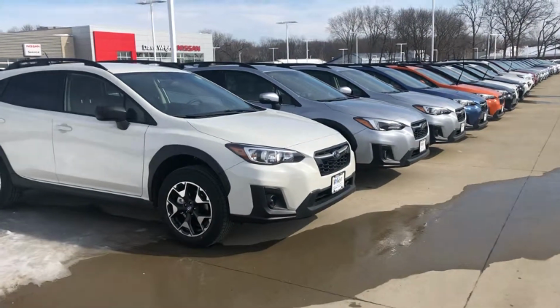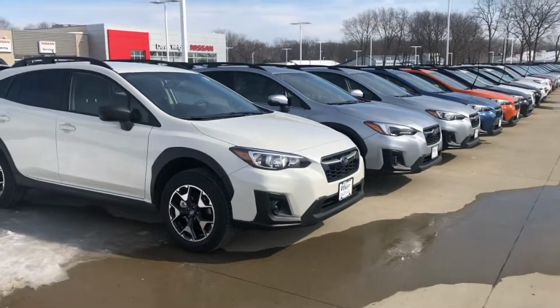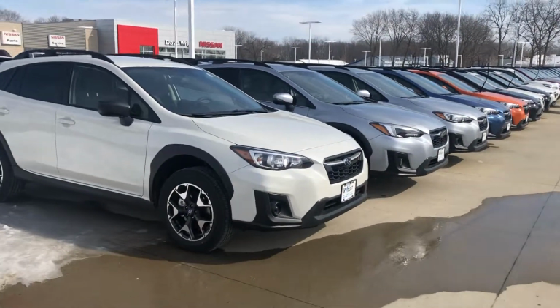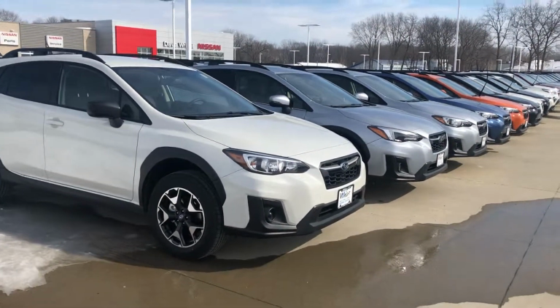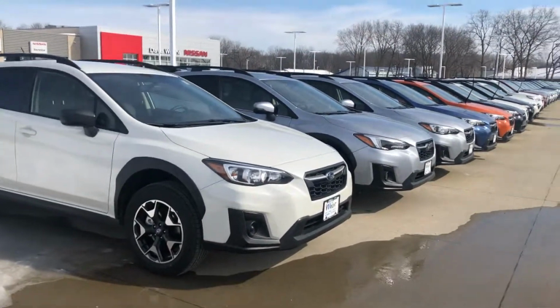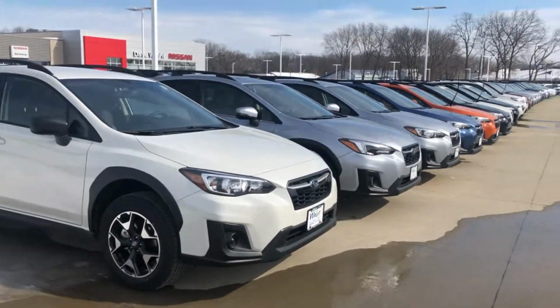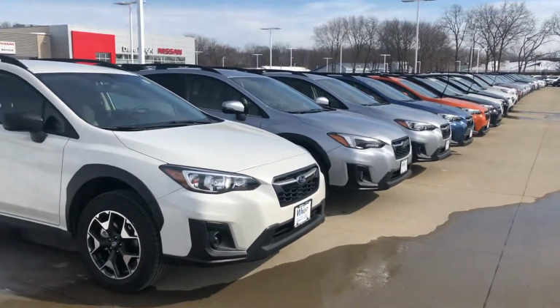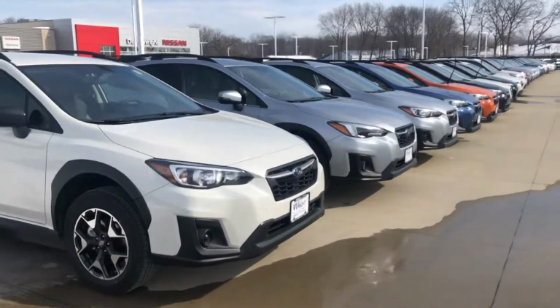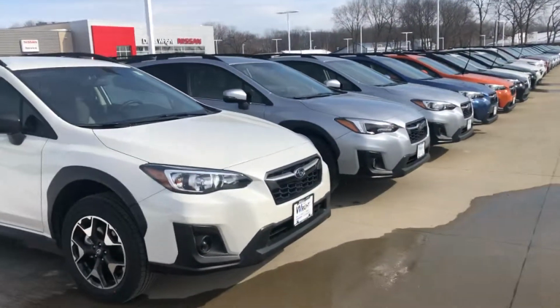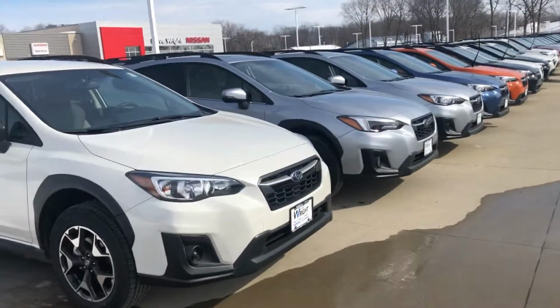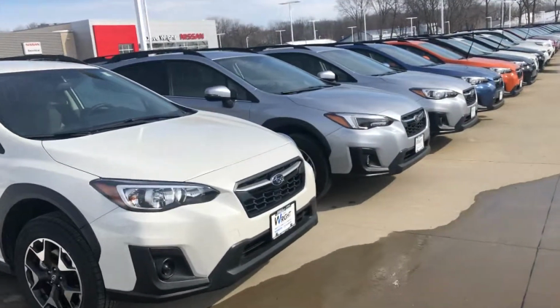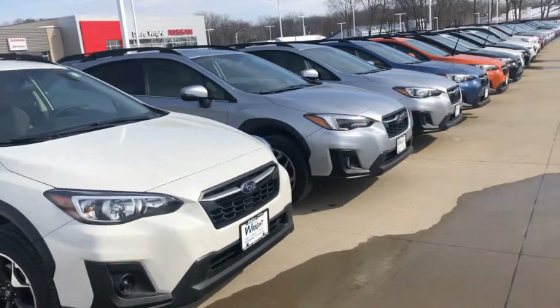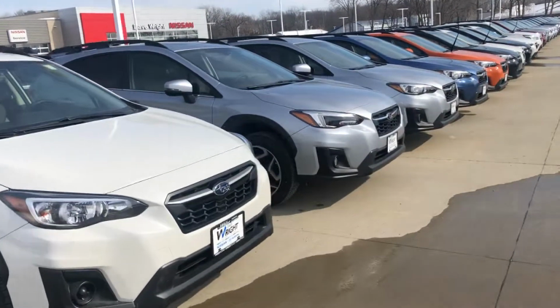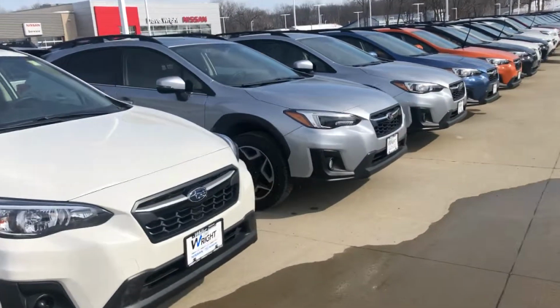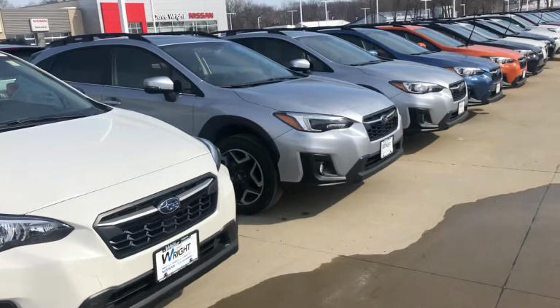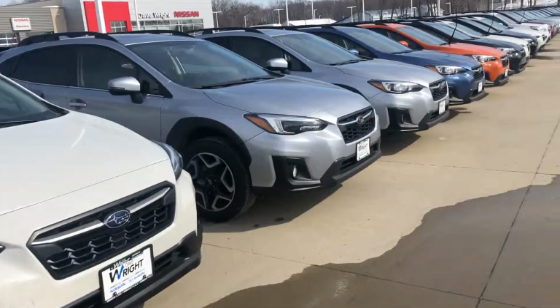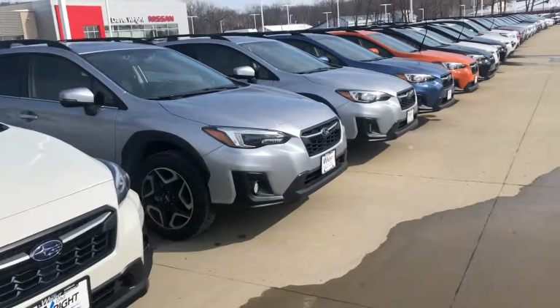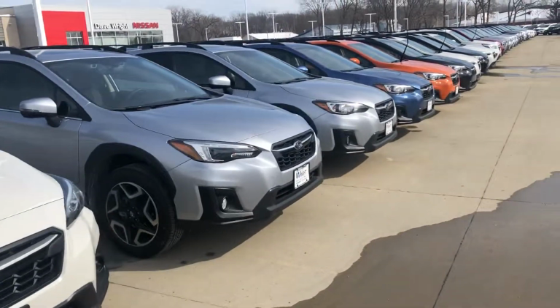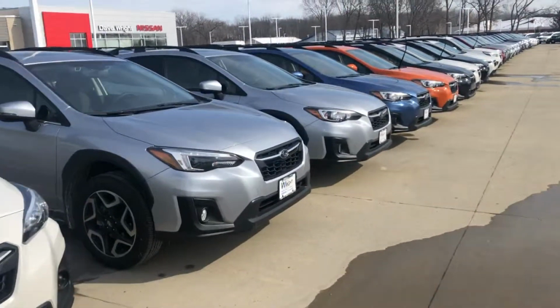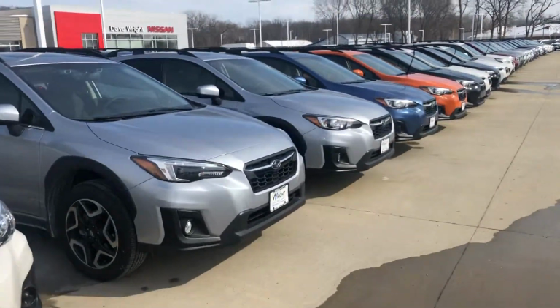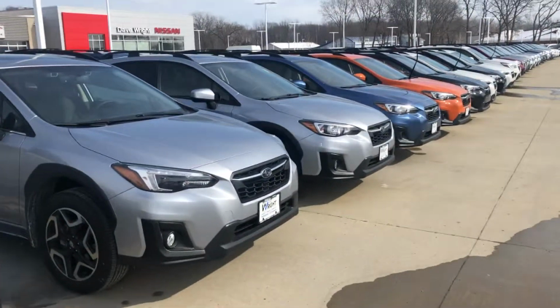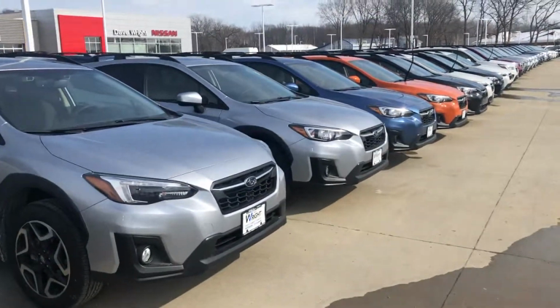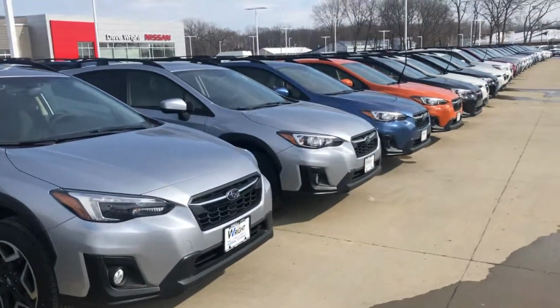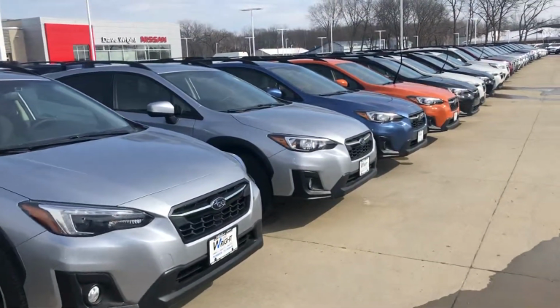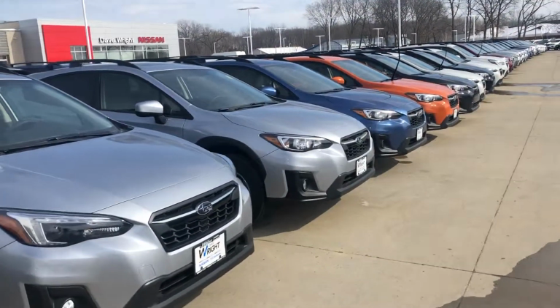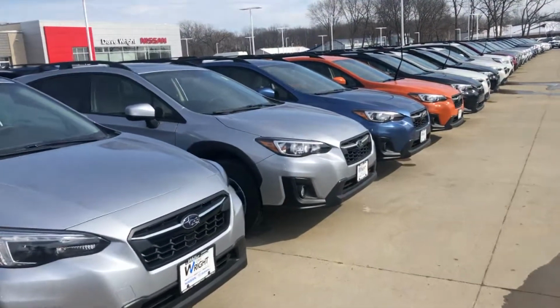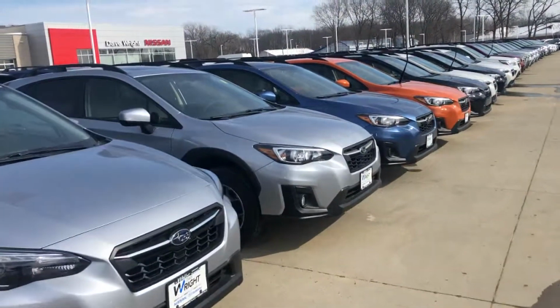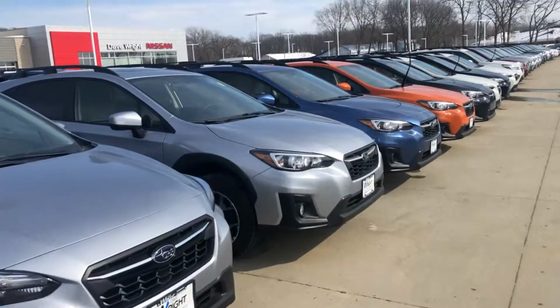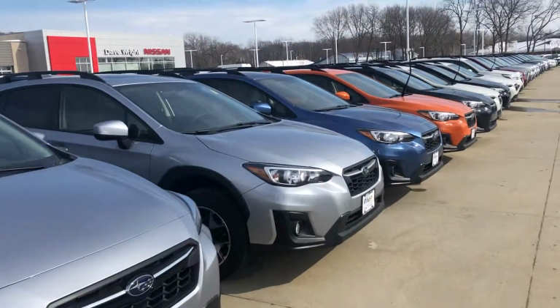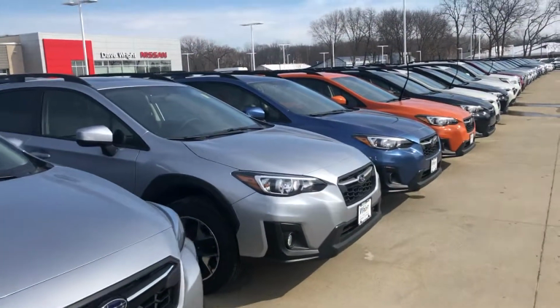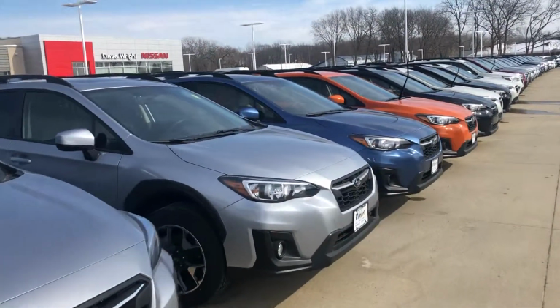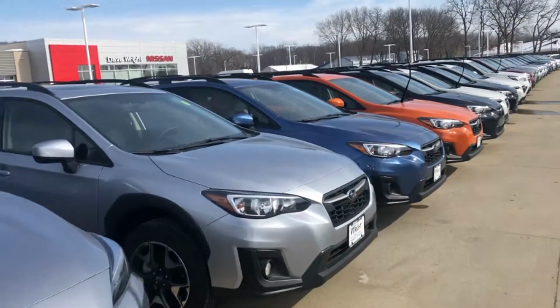Hi Bethany, this is Nigel at Dave Wright Subaru. I just spoke to you briefly via email about the Subaru Crosstrek 2019.